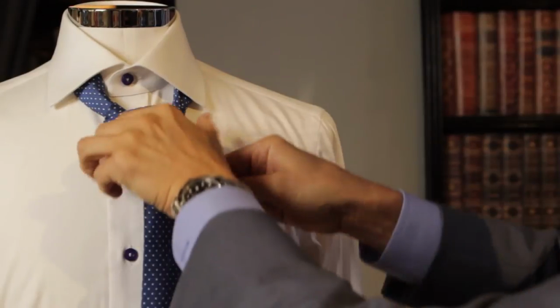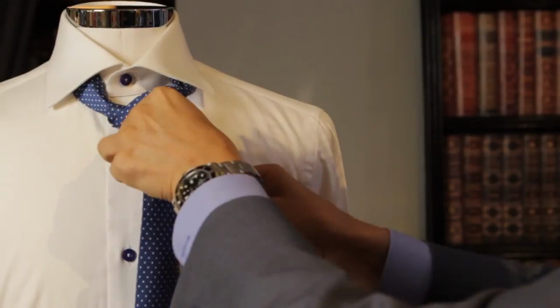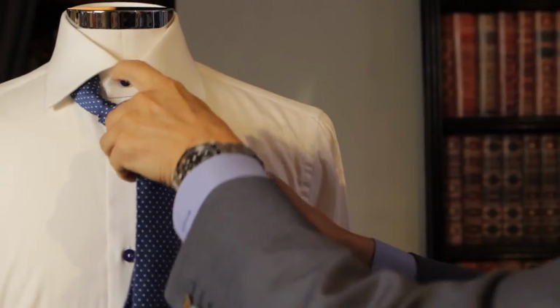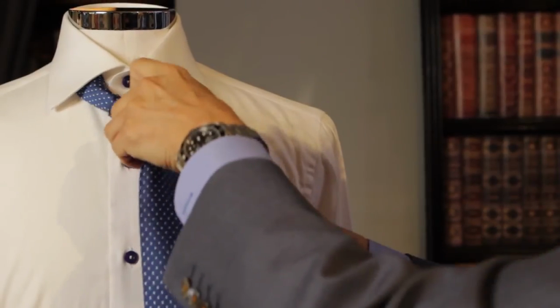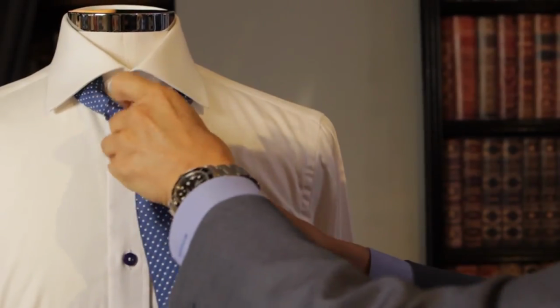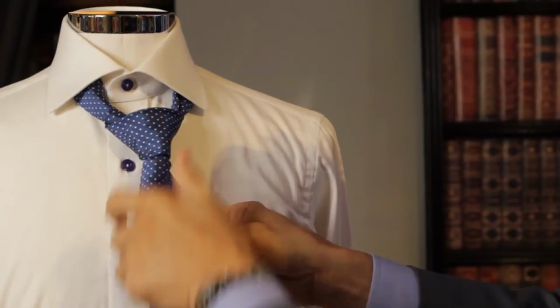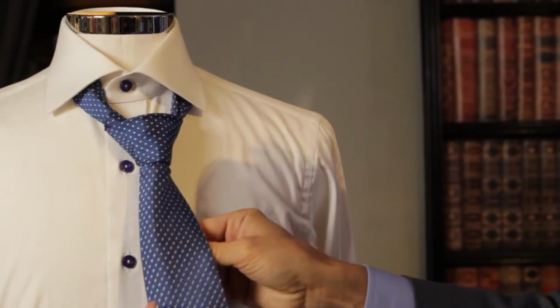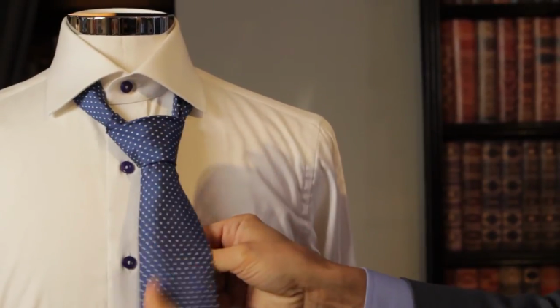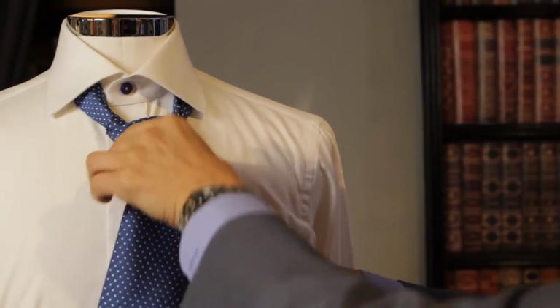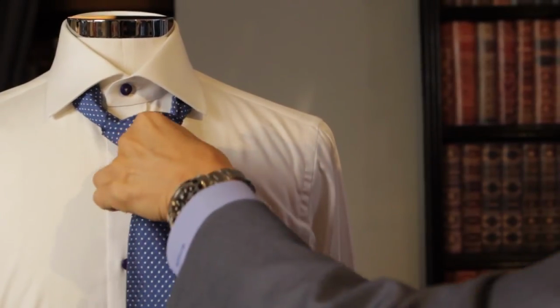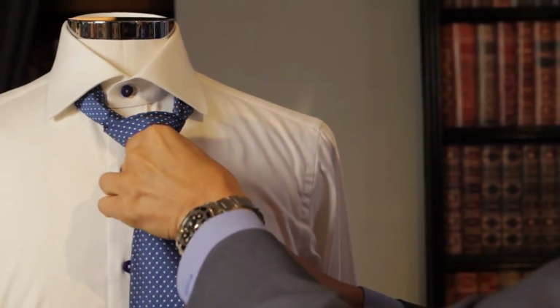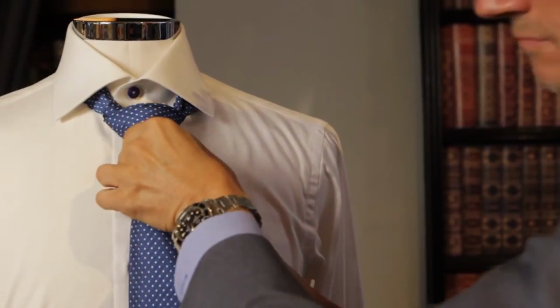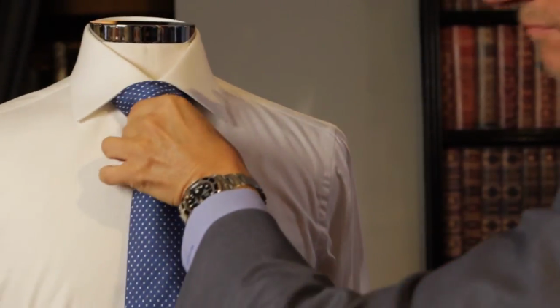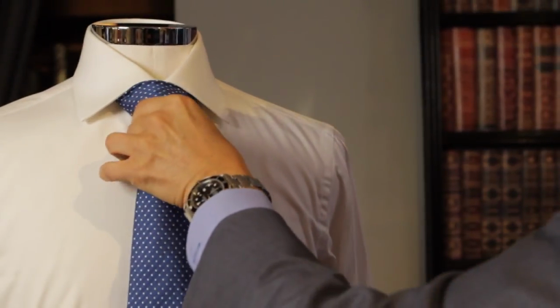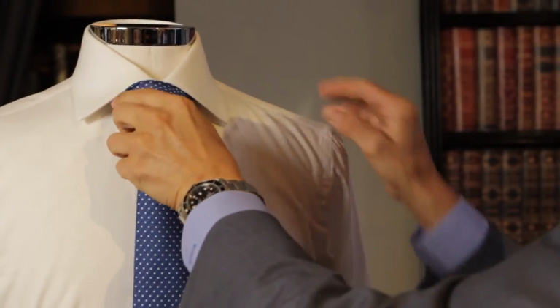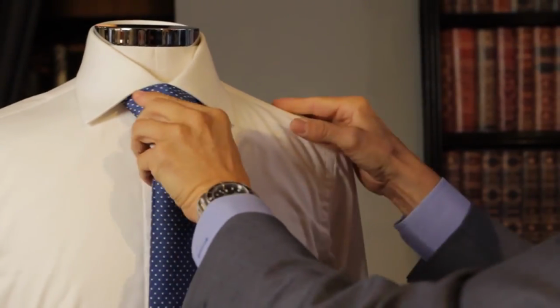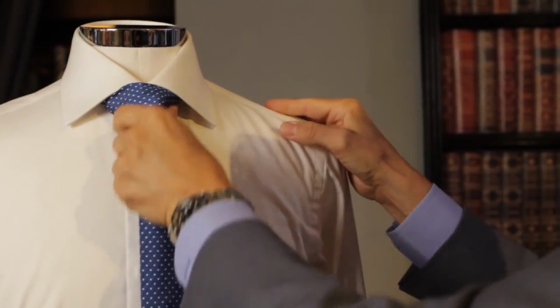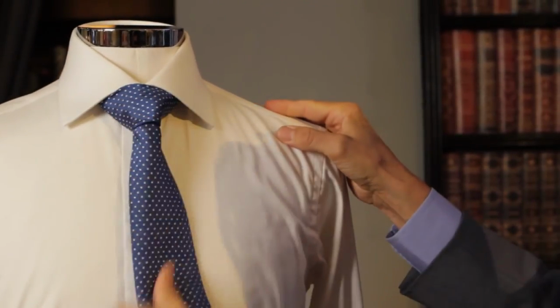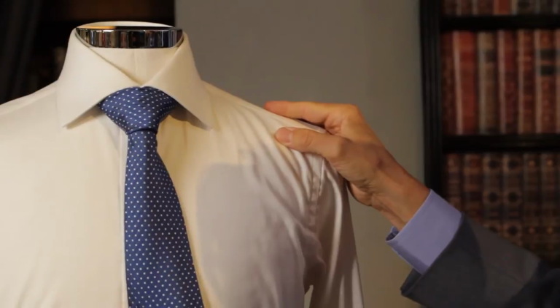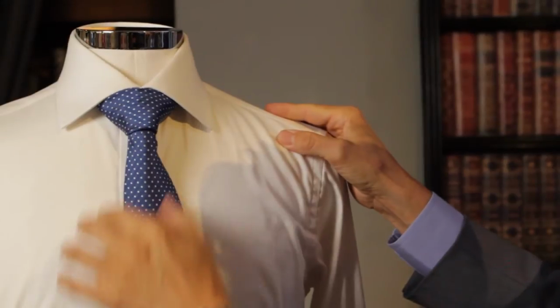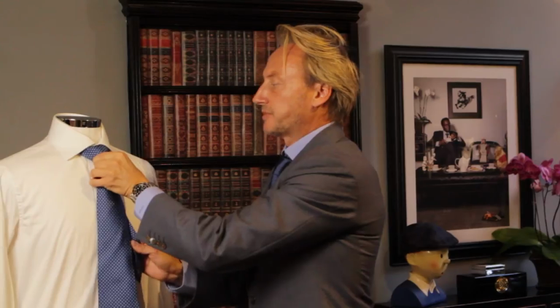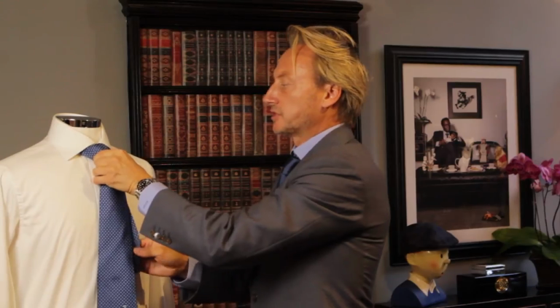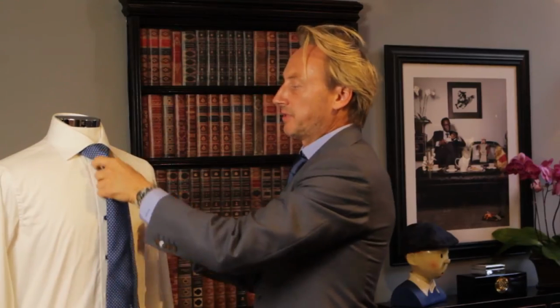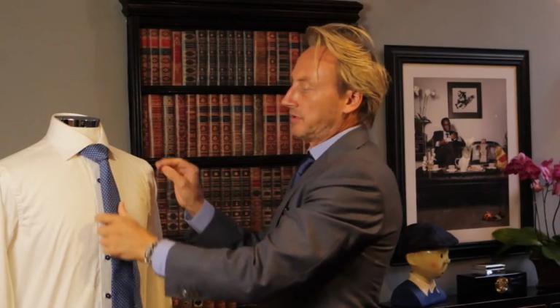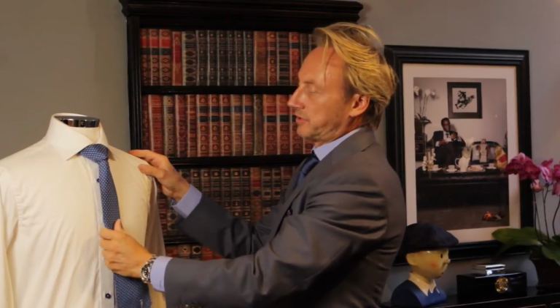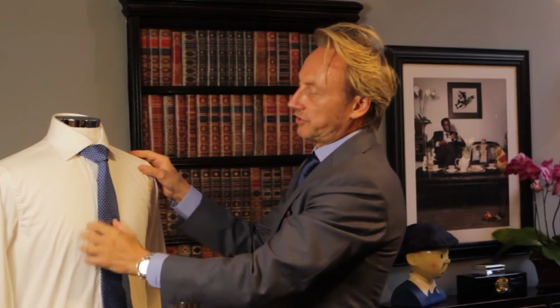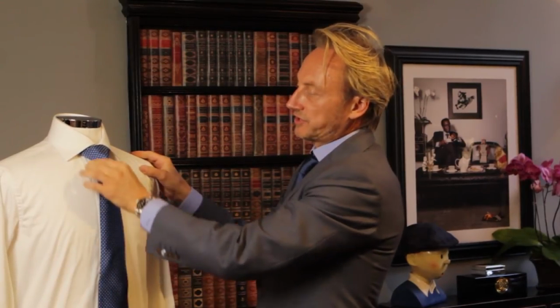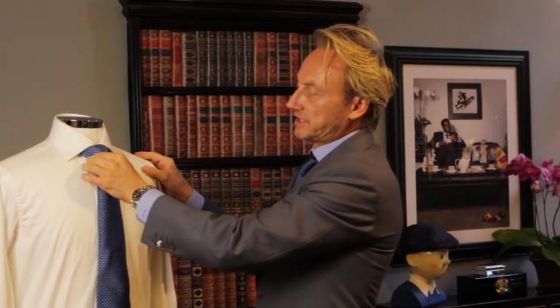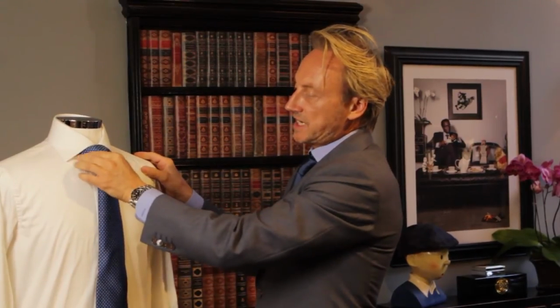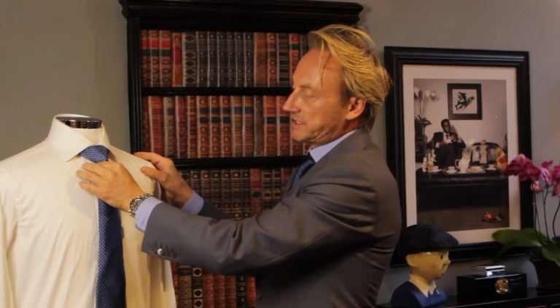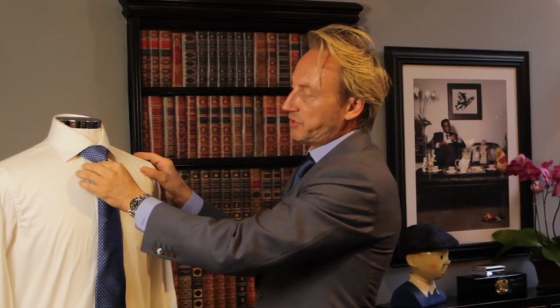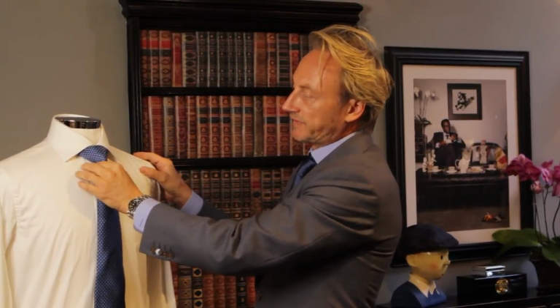Don't strangle it — gently pull and pinch. Then we pull the shorter end up to the top so you can see the tie sits beautifully.